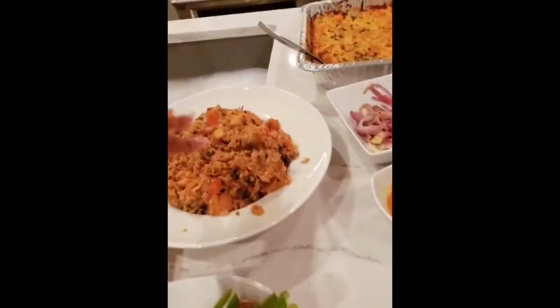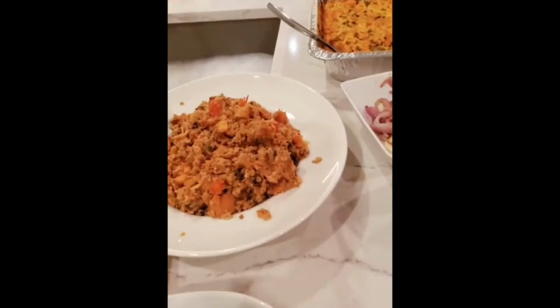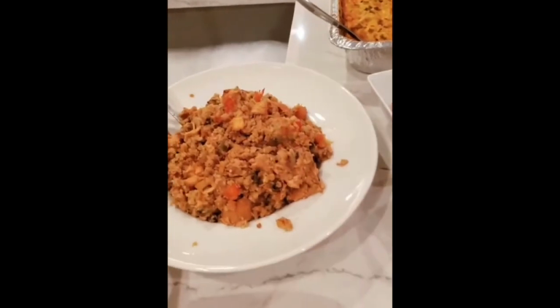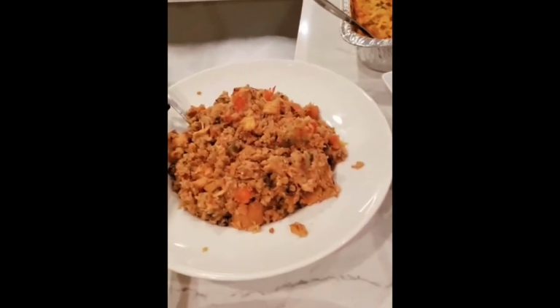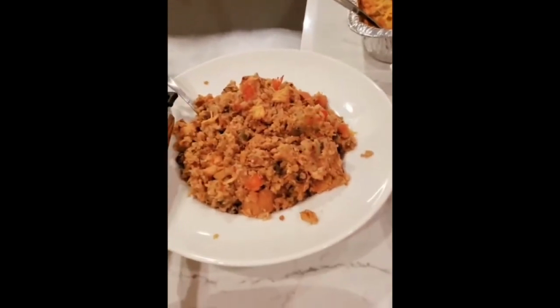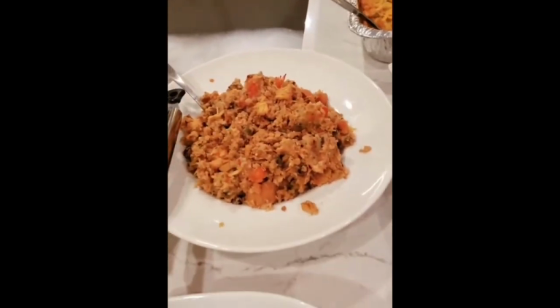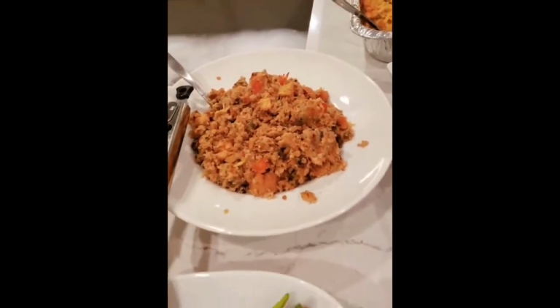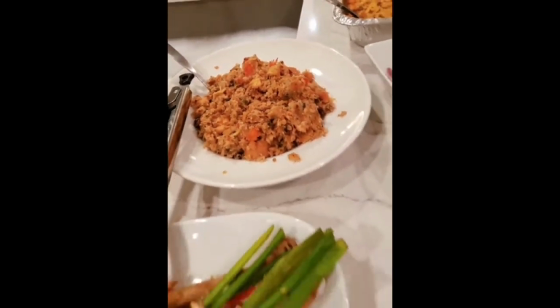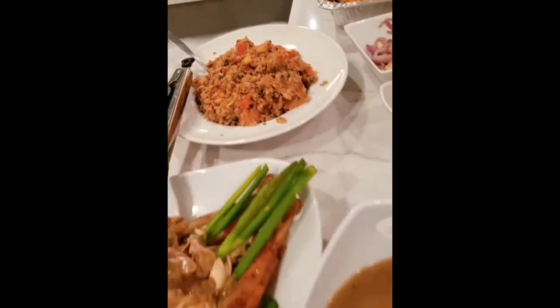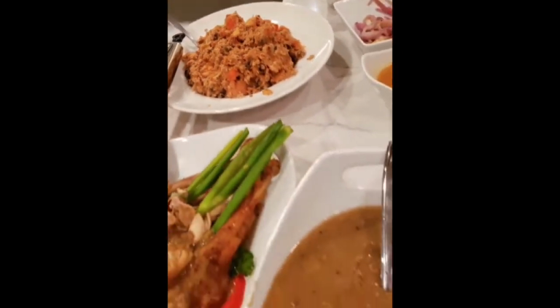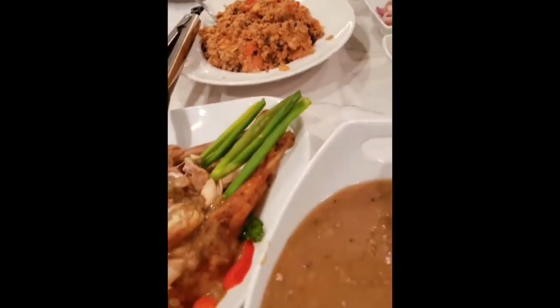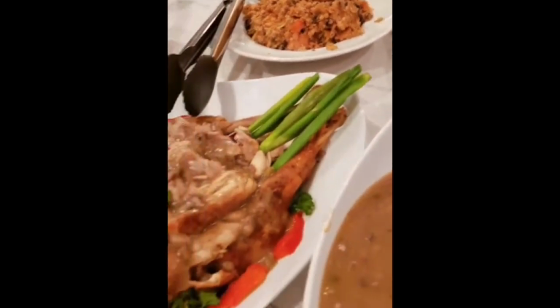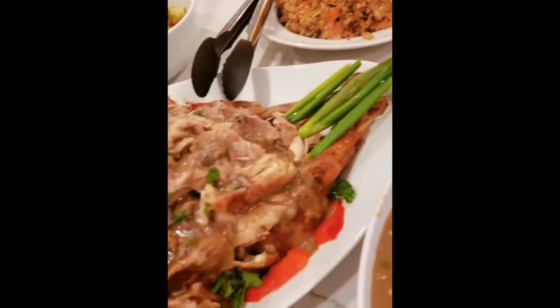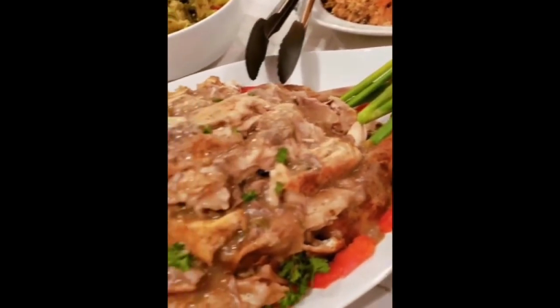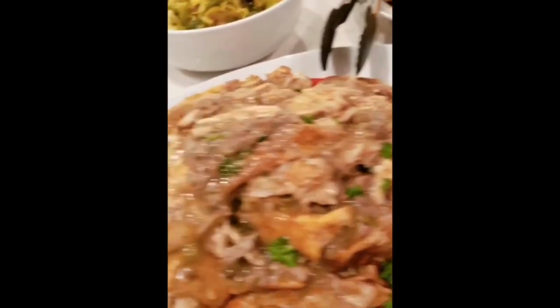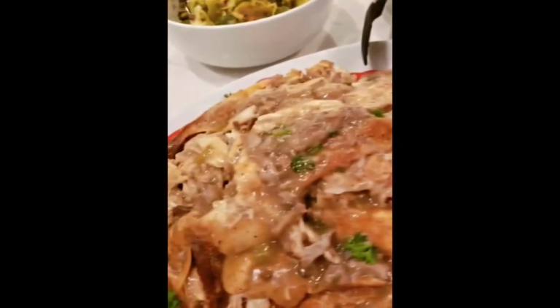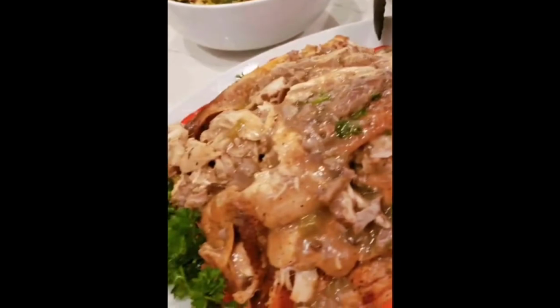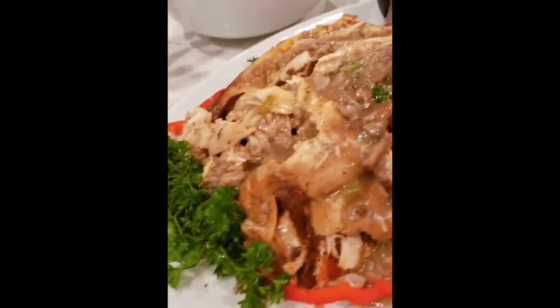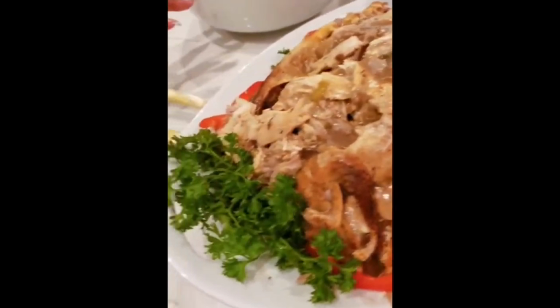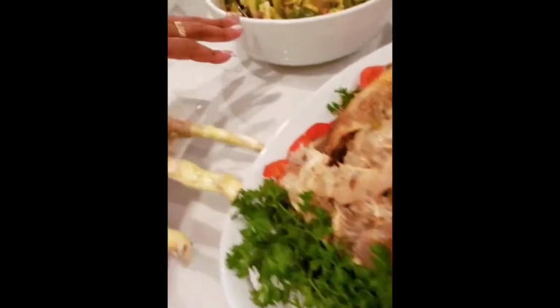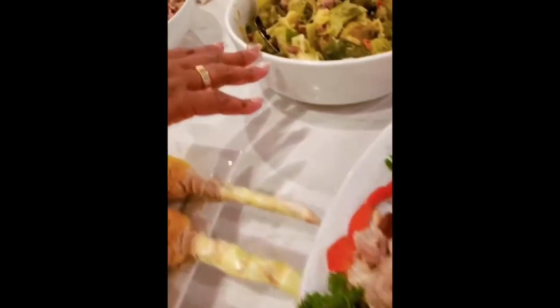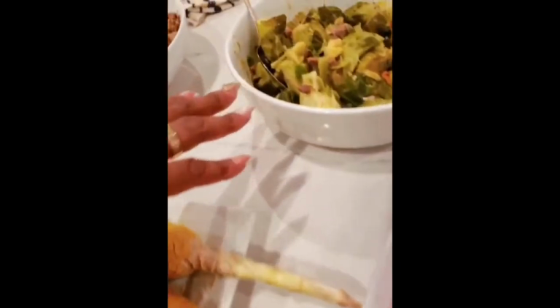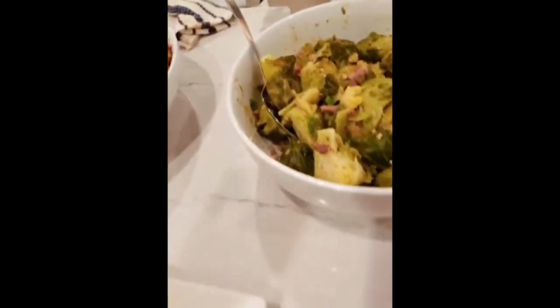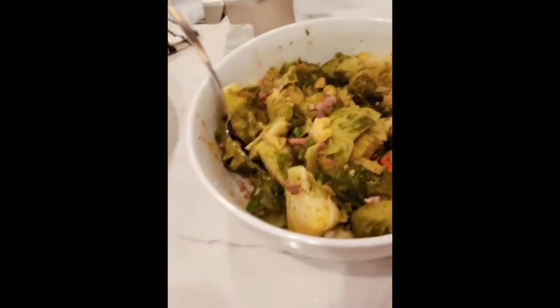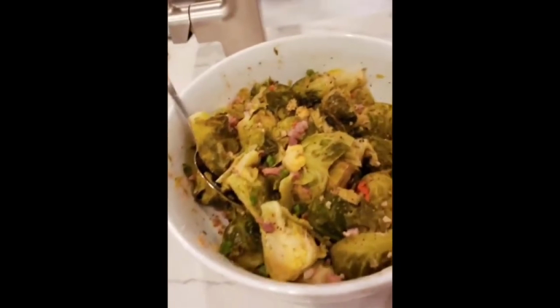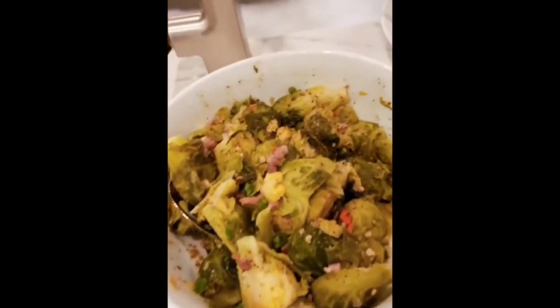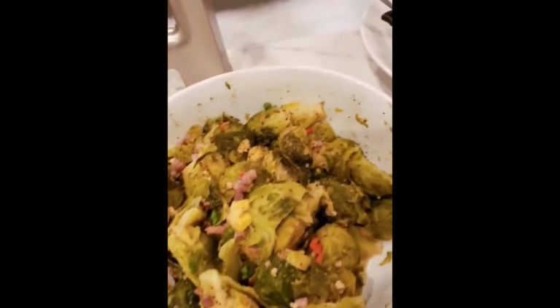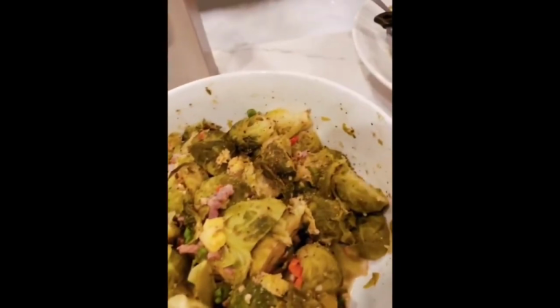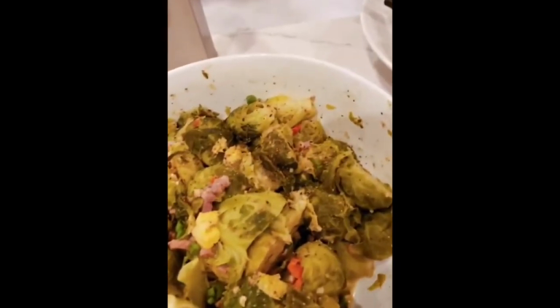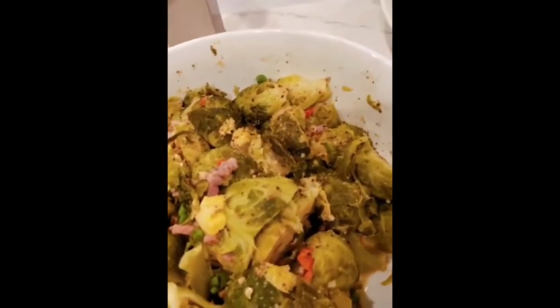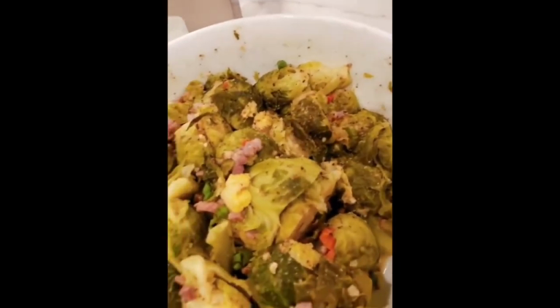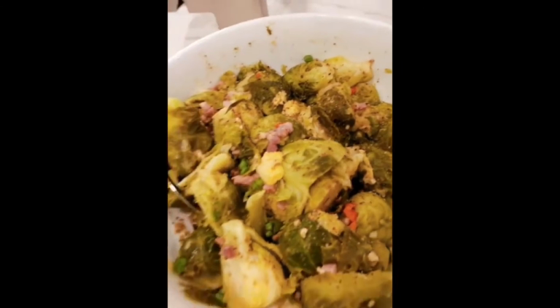Coming around to my seafood dressing, and let's not forget the turkey because he'll be jealous if I didn't mention him. I also have my Brussels sprouts here with a little prosciutto — so amazing, very flavorful.